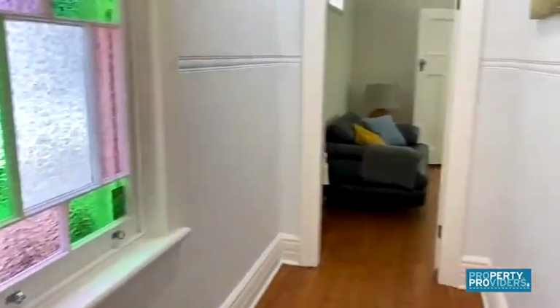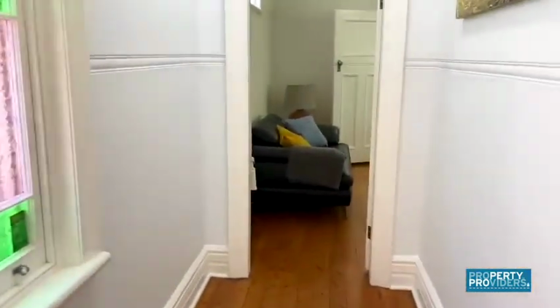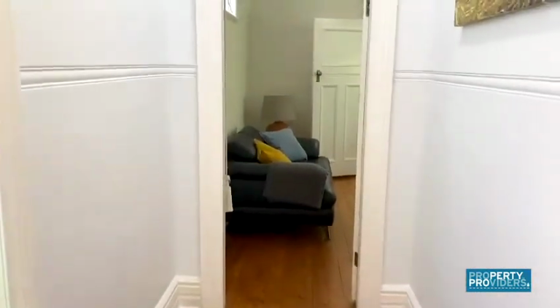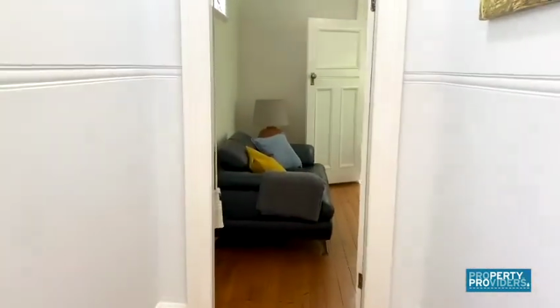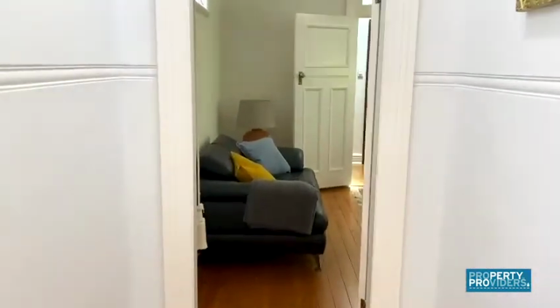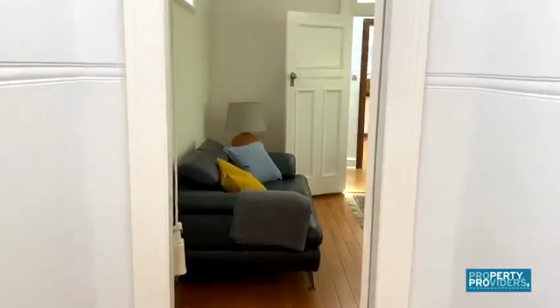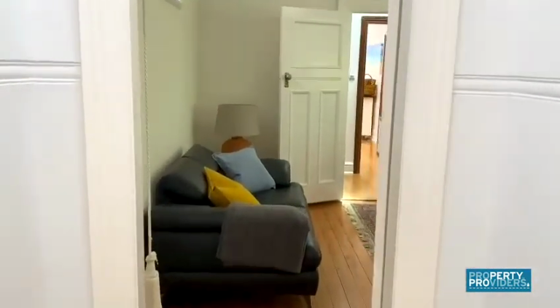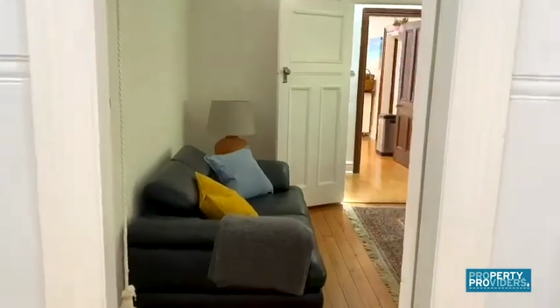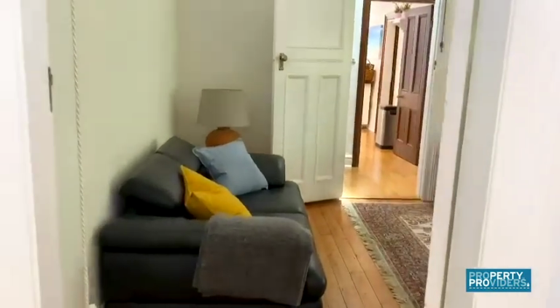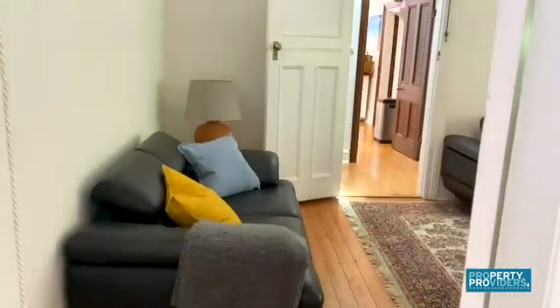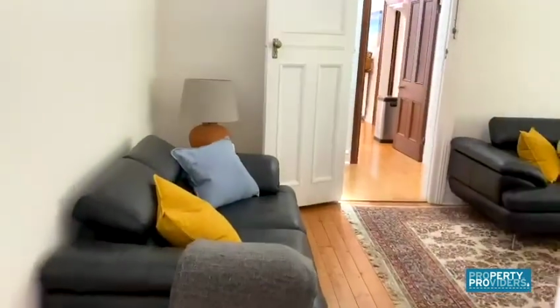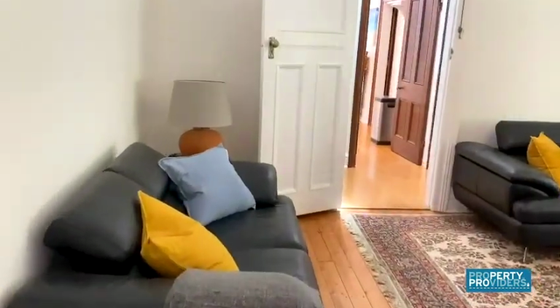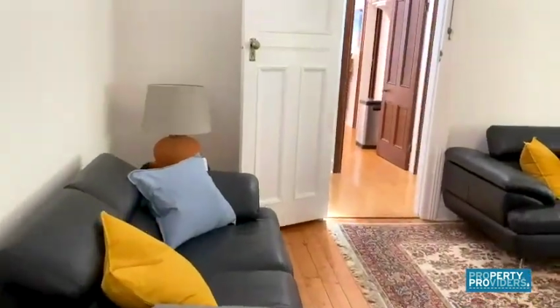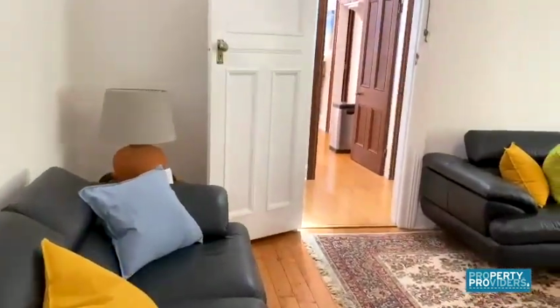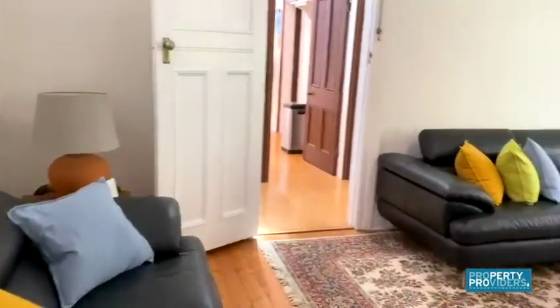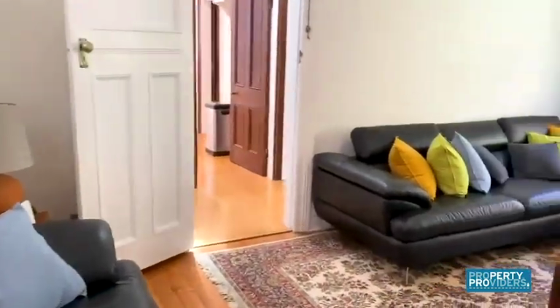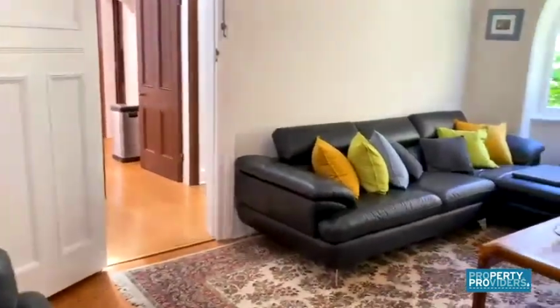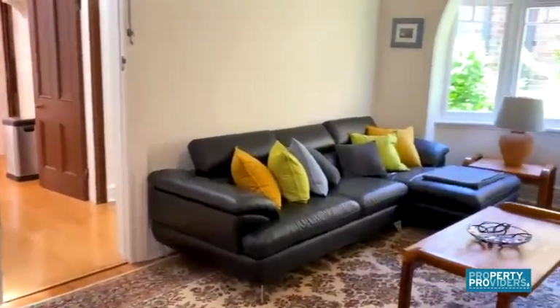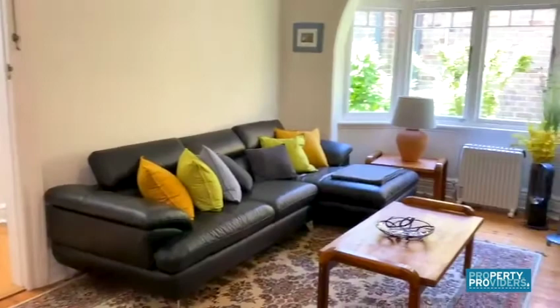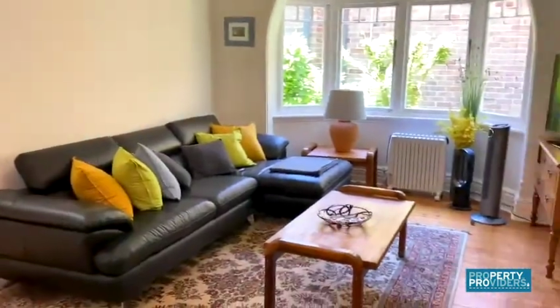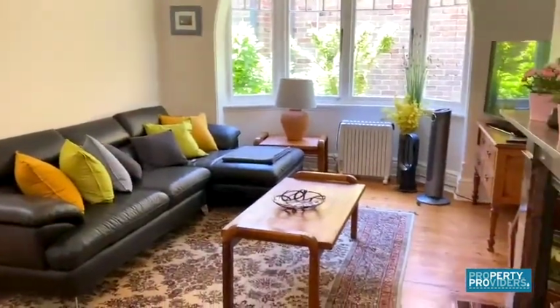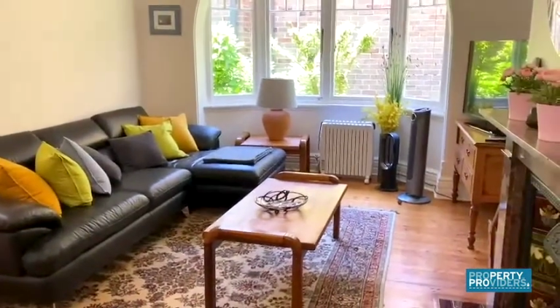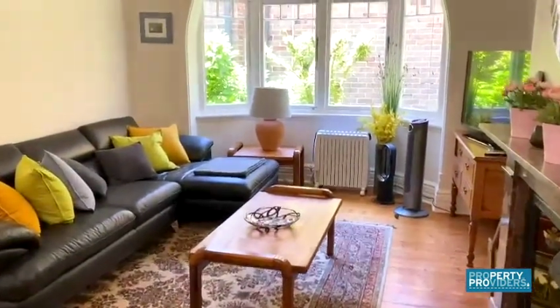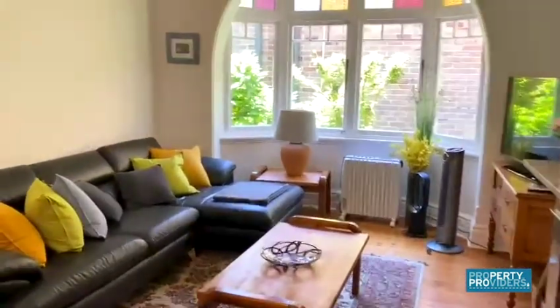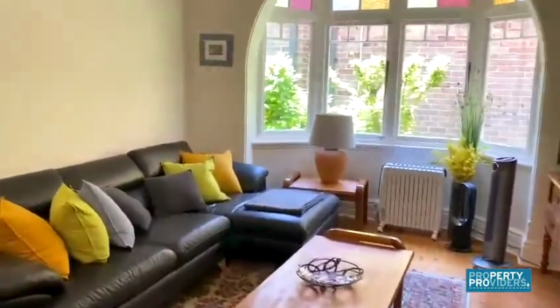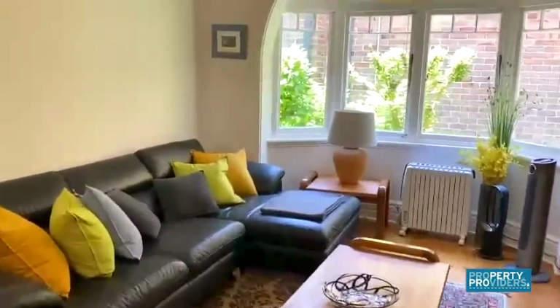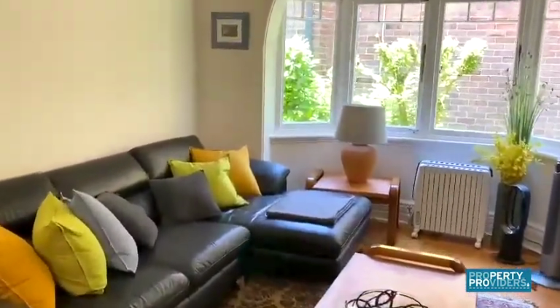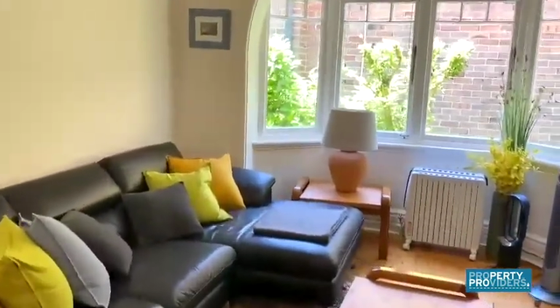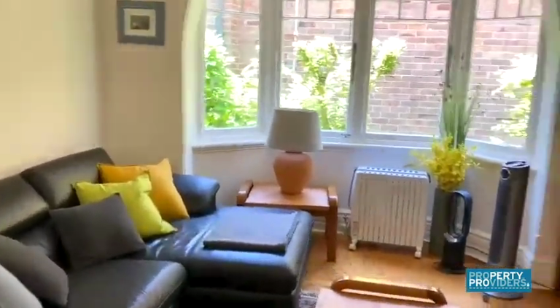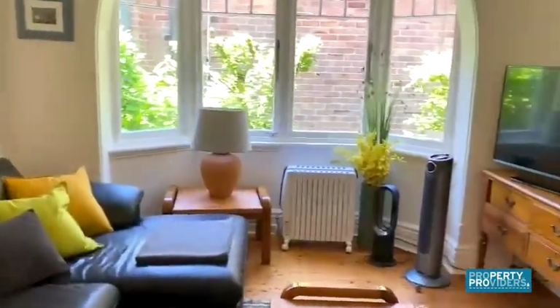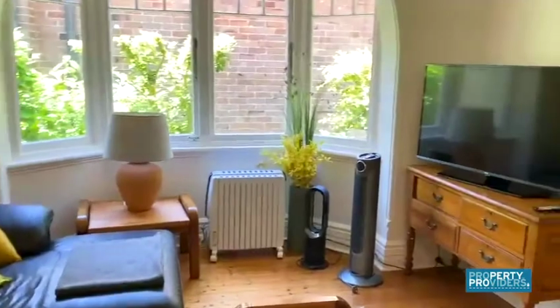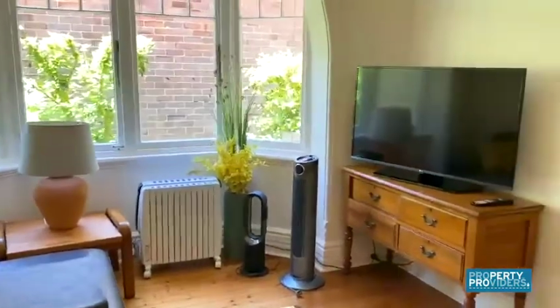This house just radiates charm and has a lovely feel to it. It benefits from having two living areas, so this is the first of them. It's super comfy, set up with a TV.